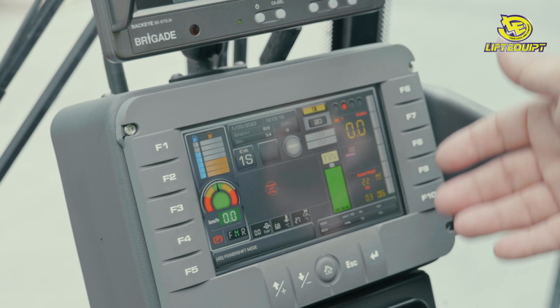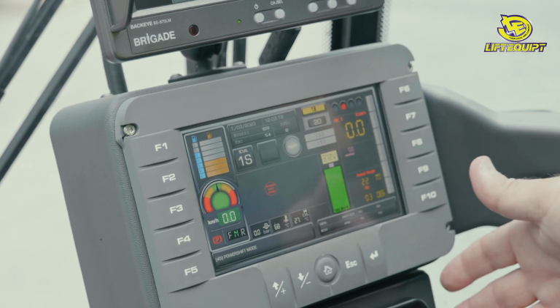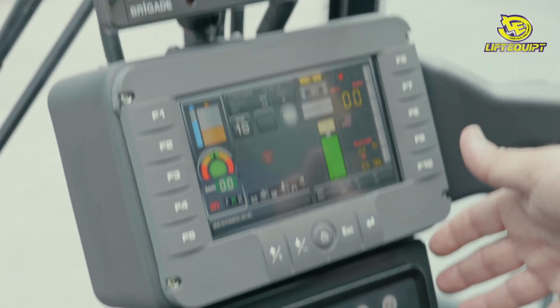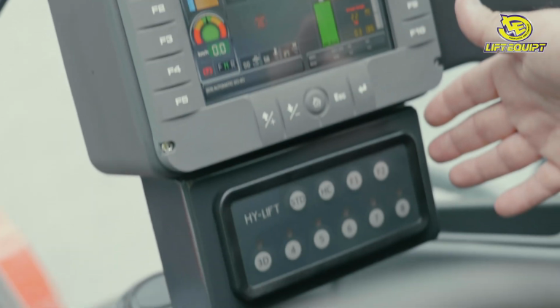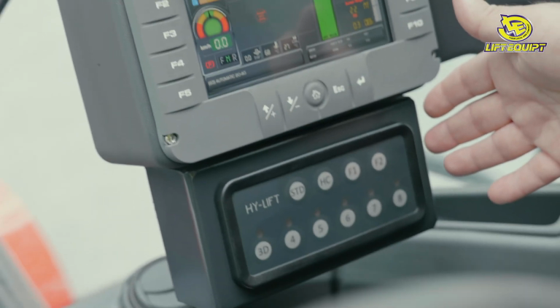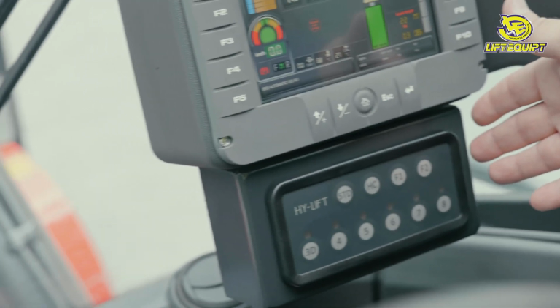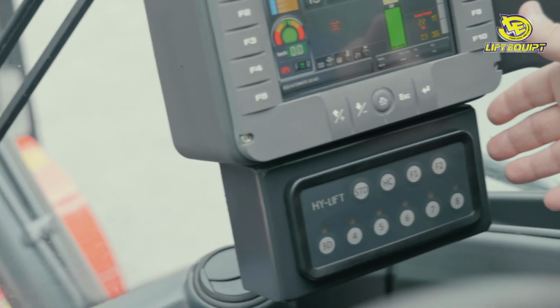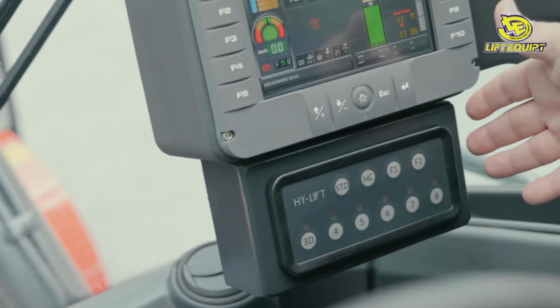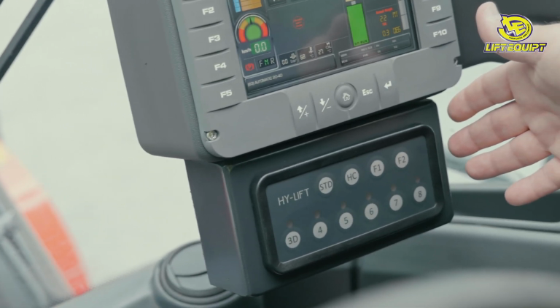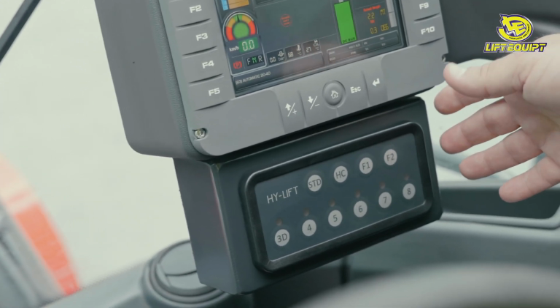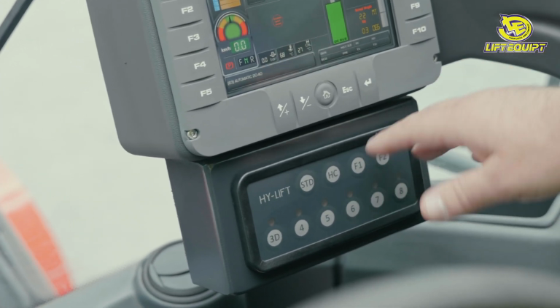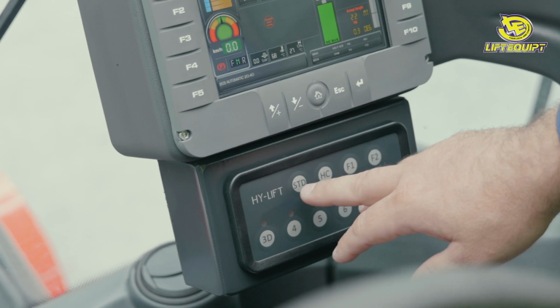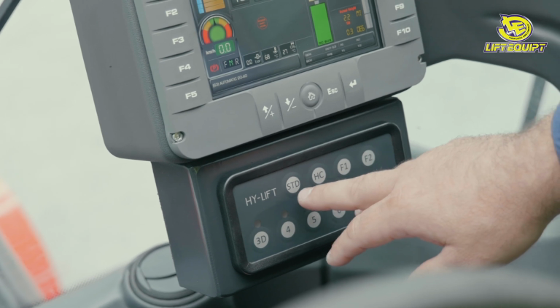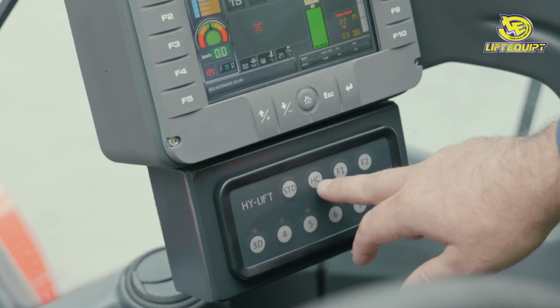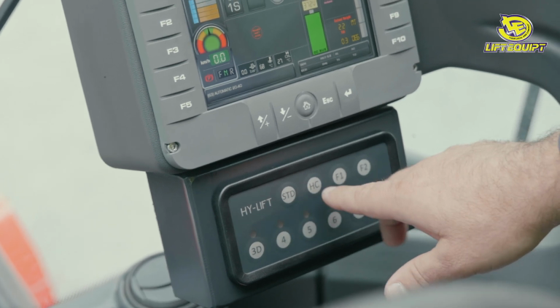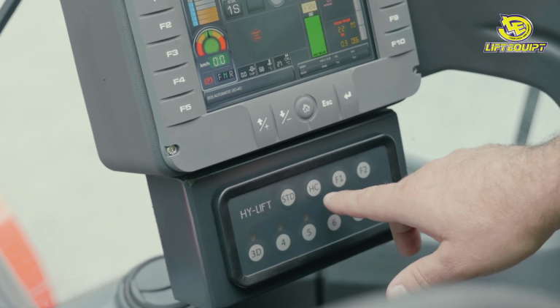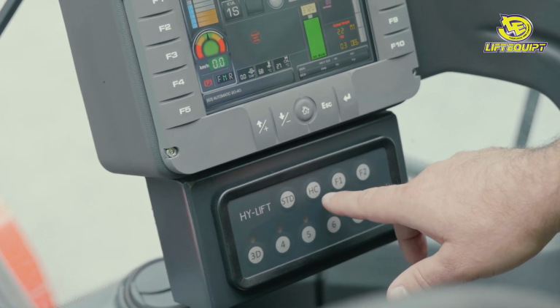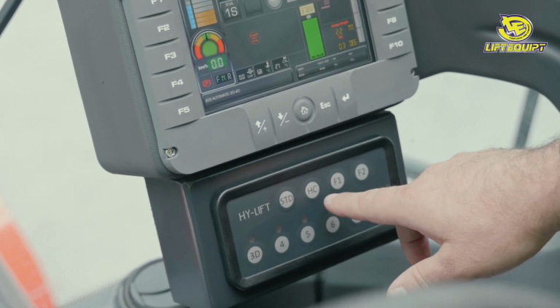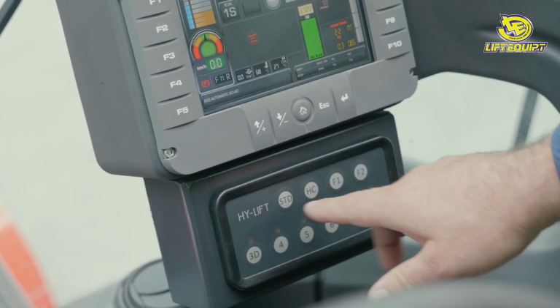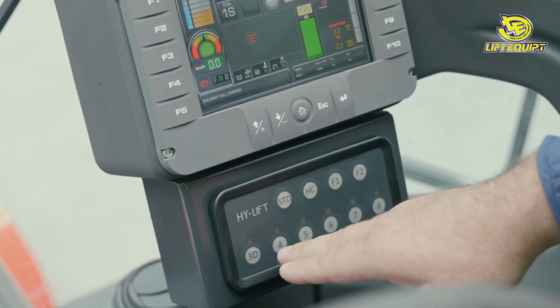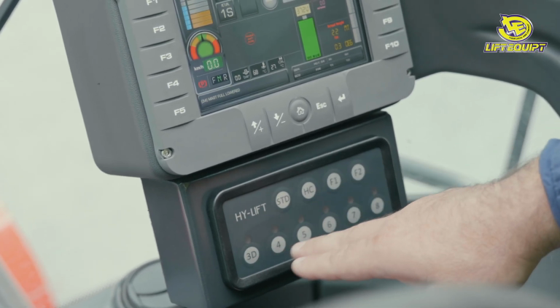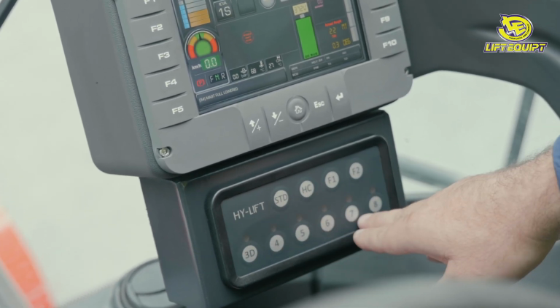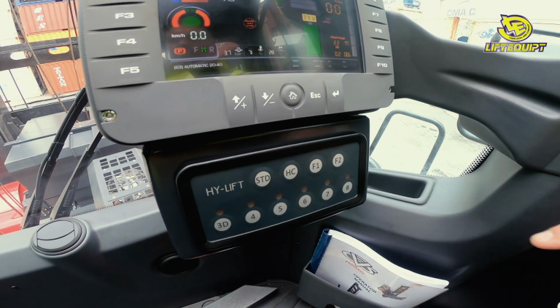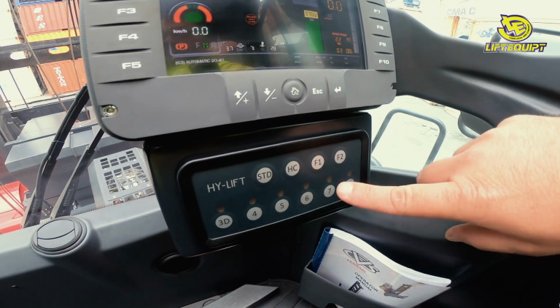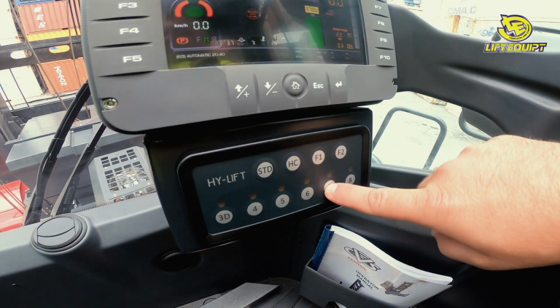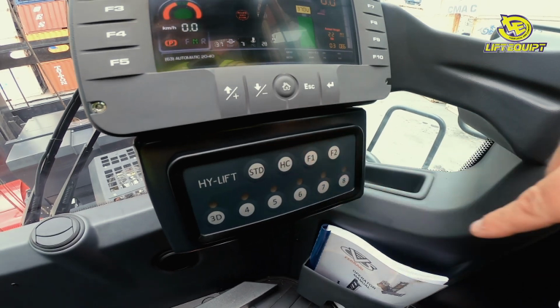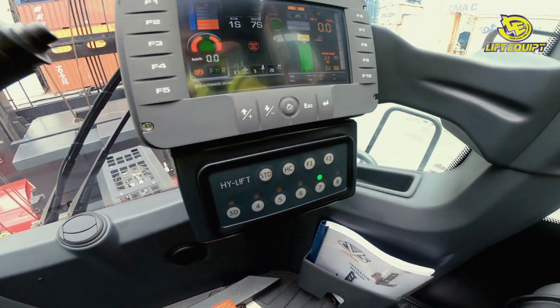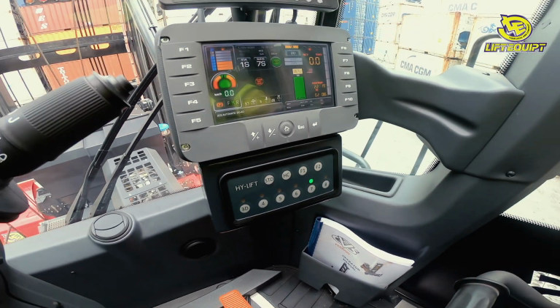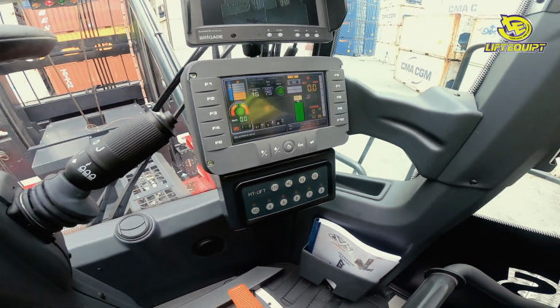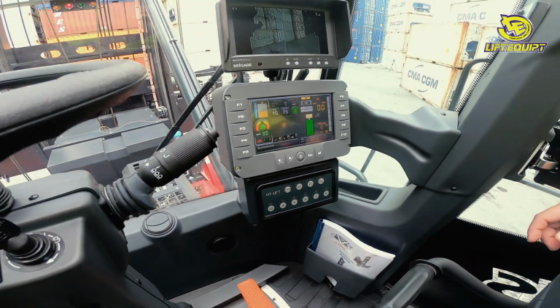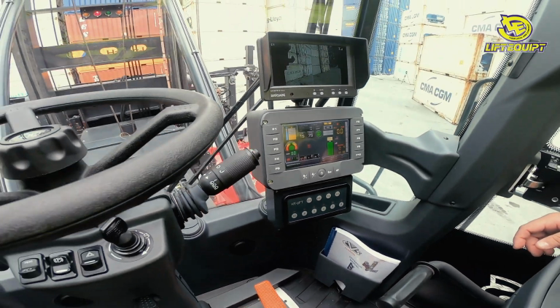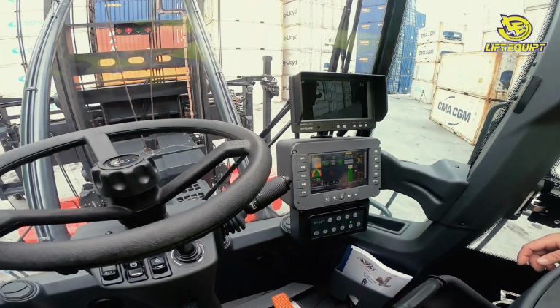At the bottom, we have our box height automatic selector, working for both standard and high cube. Select the height that you want to go to, push the button, and your carriage automatically goes to the height that you want.